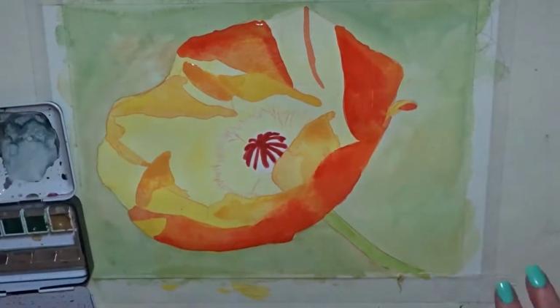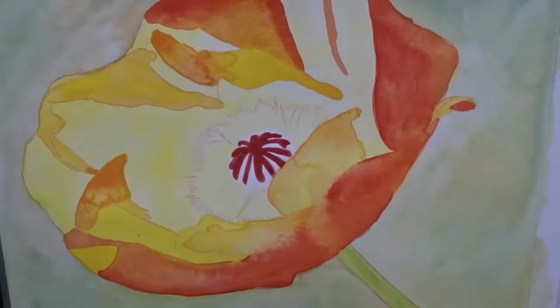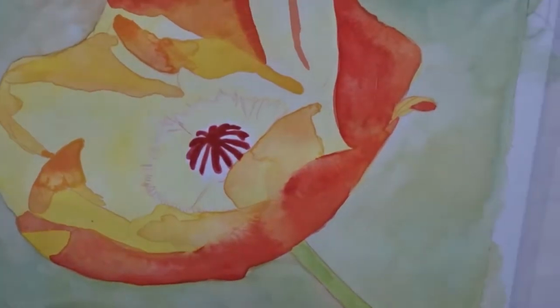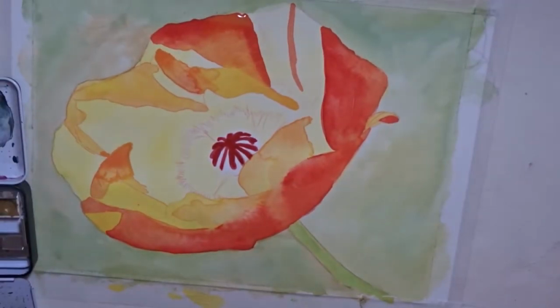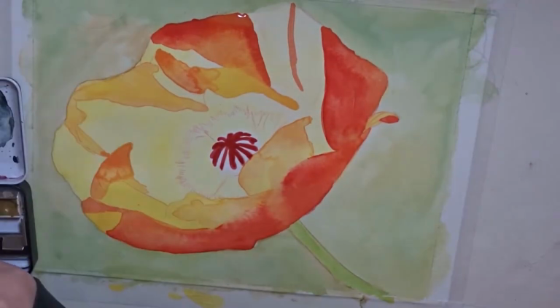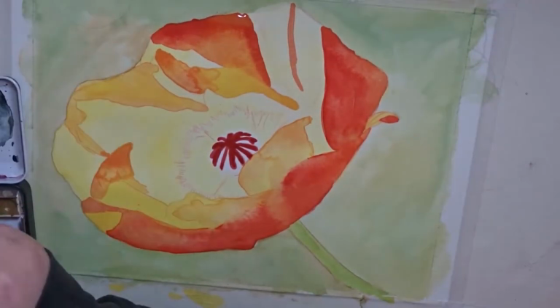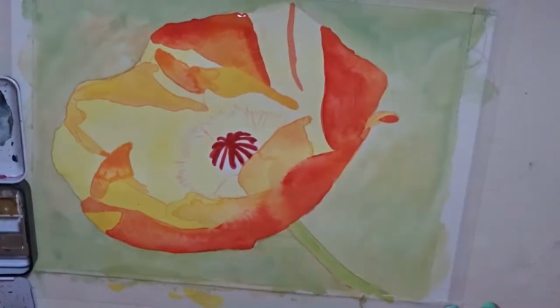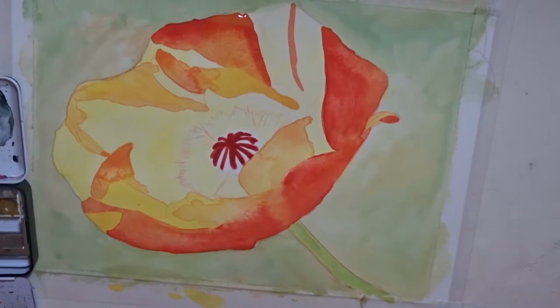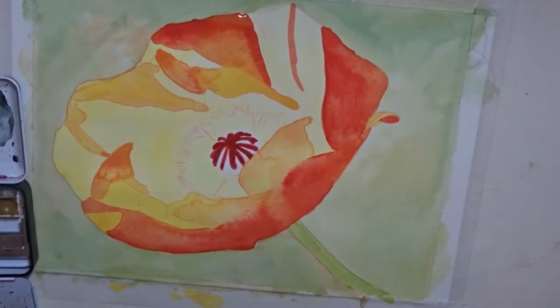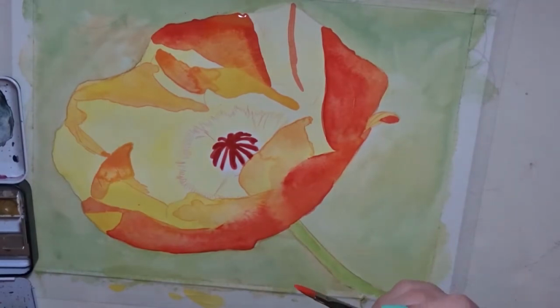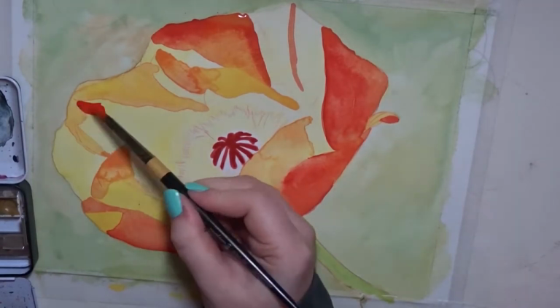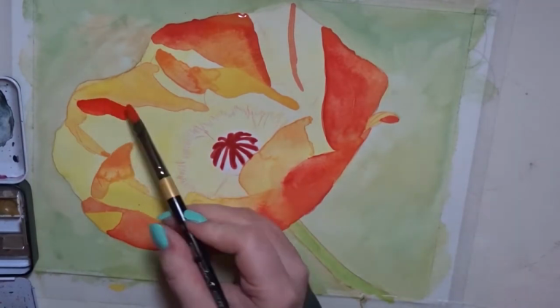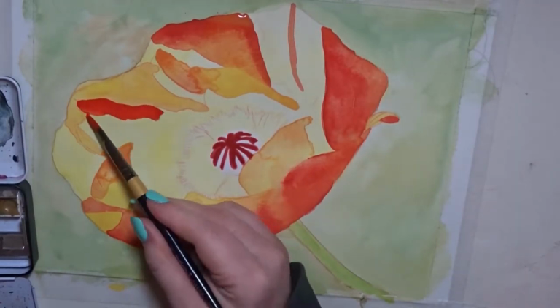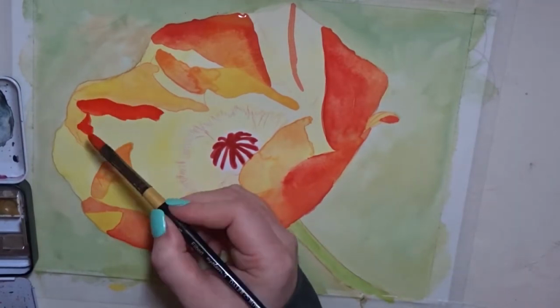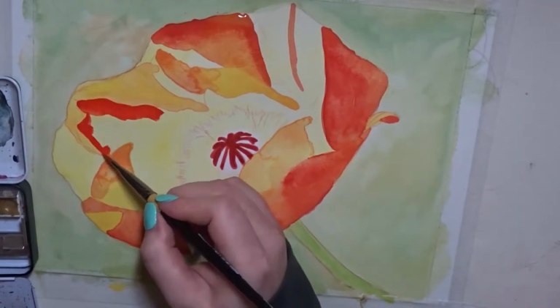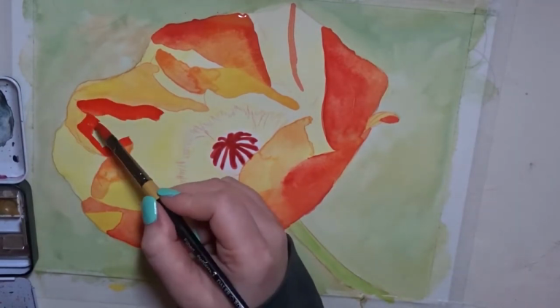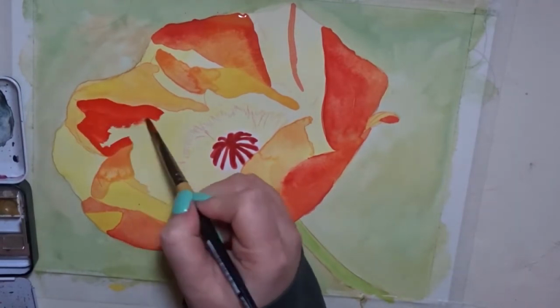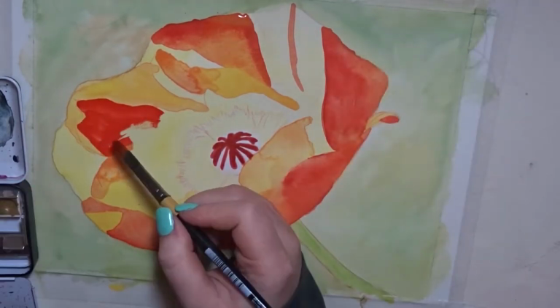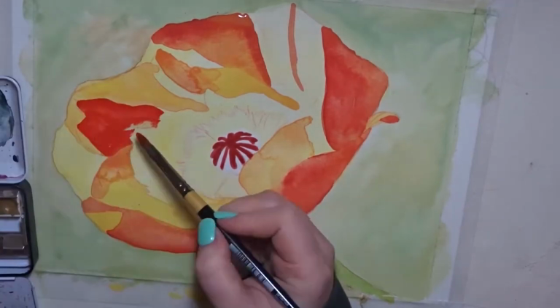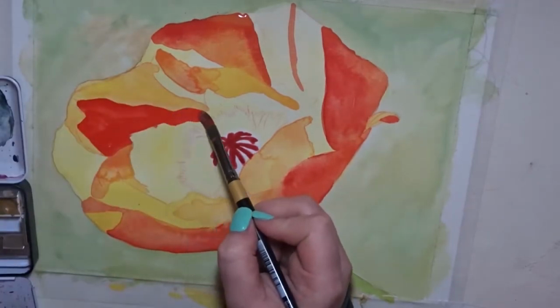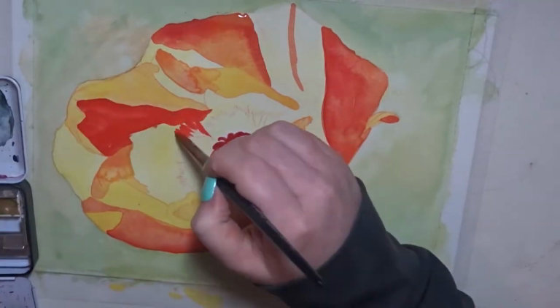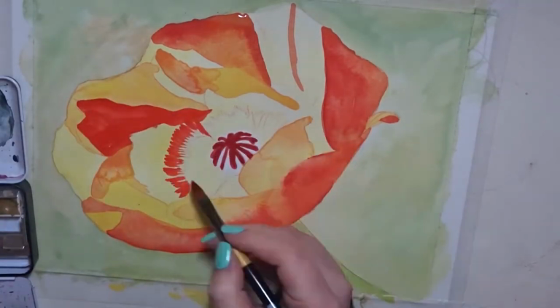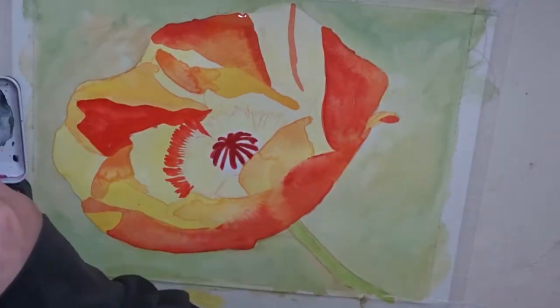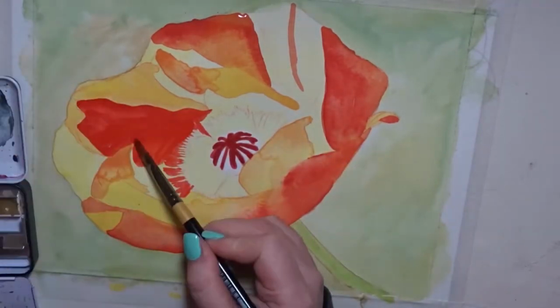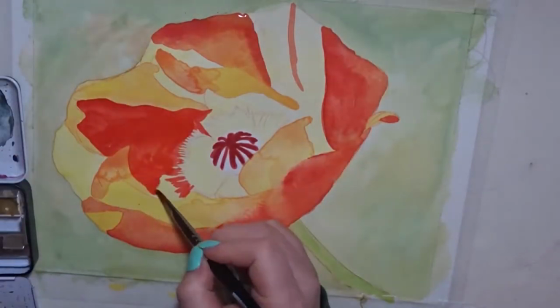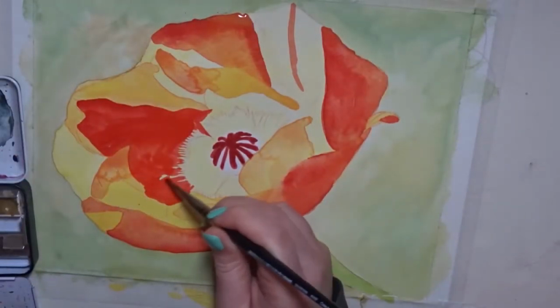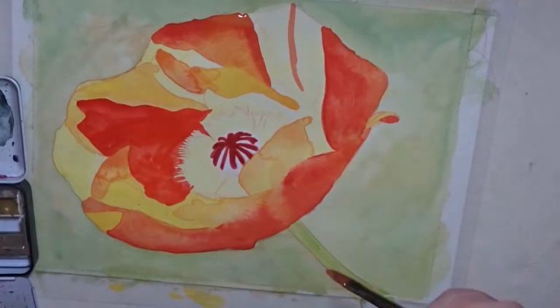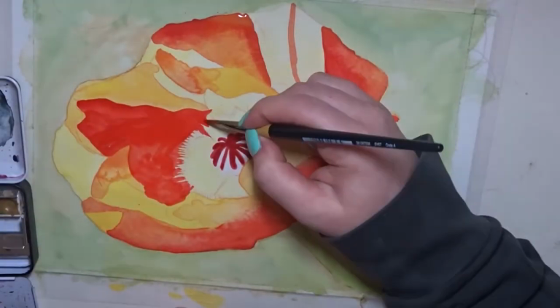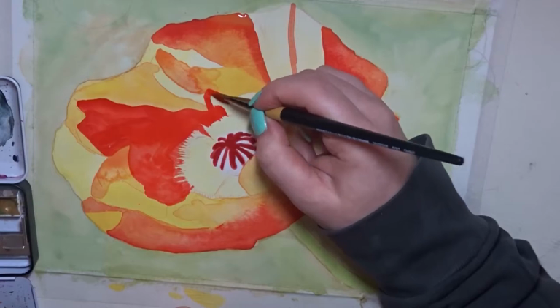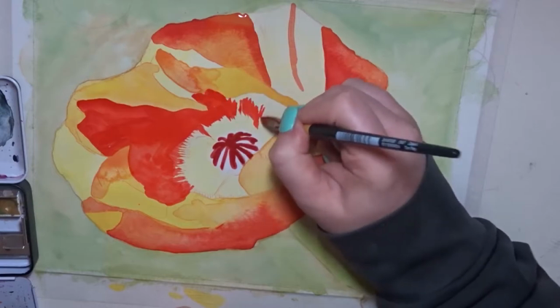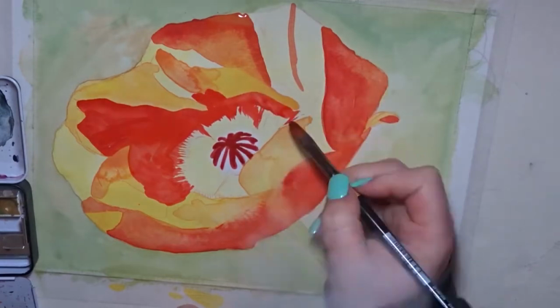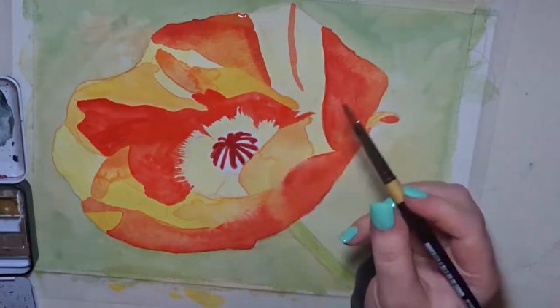I was also a lot more patient than I usually am with this watercolour, so I did wait for it to dry a lot, but I still got some runs because I am a little bit more impatient than I should be with watercolour.